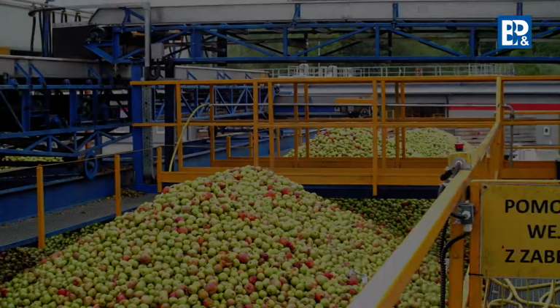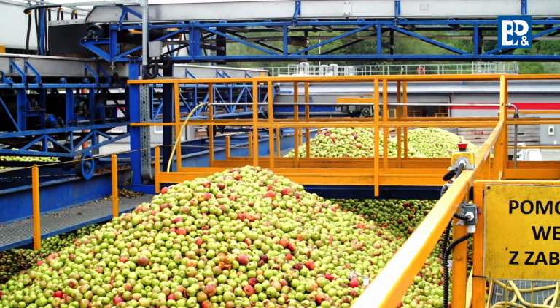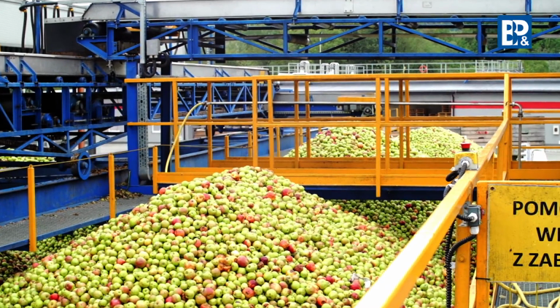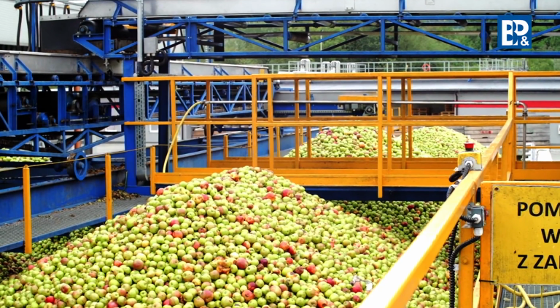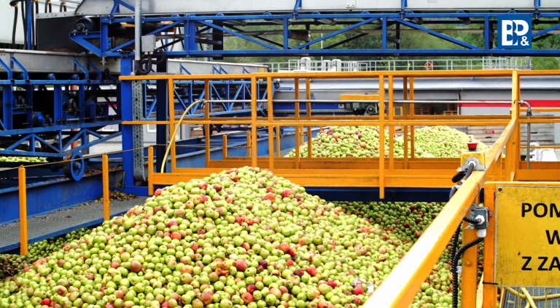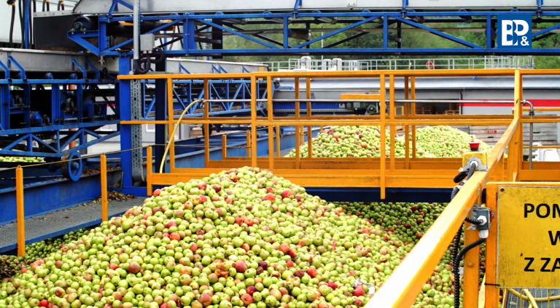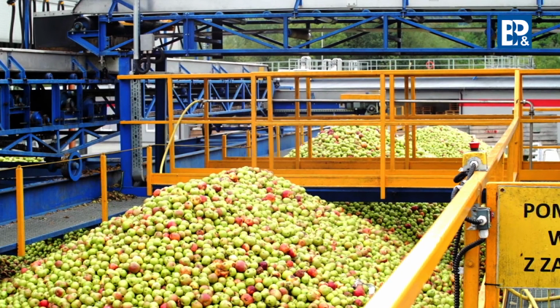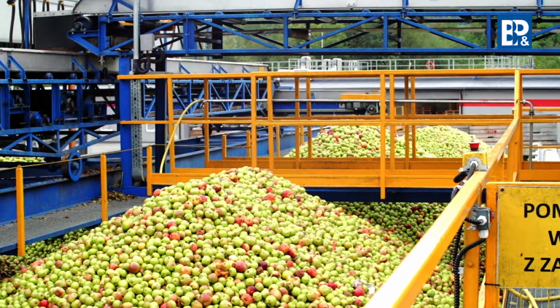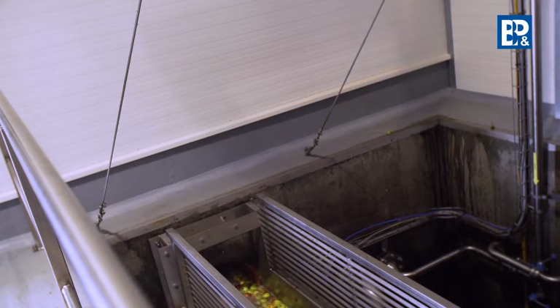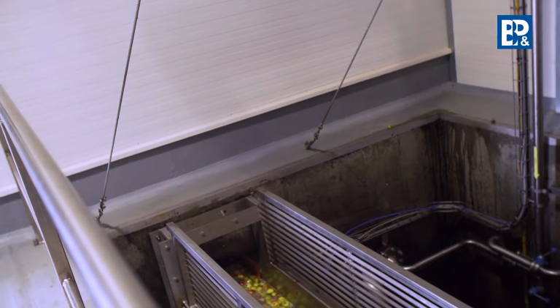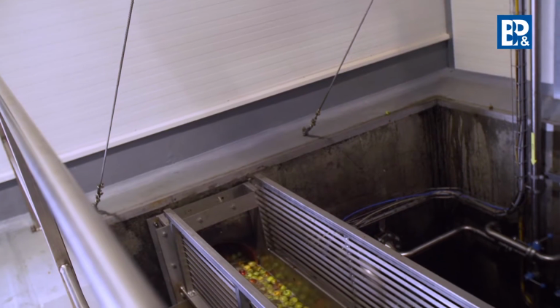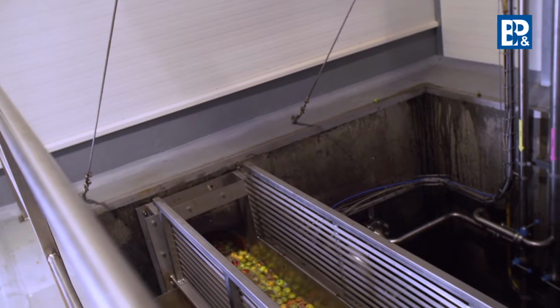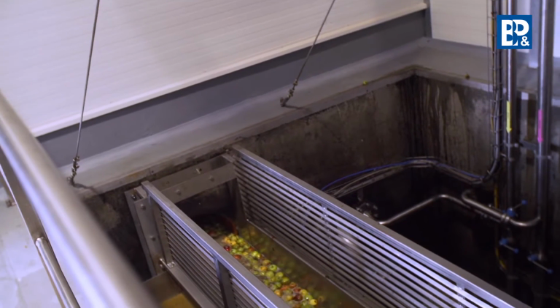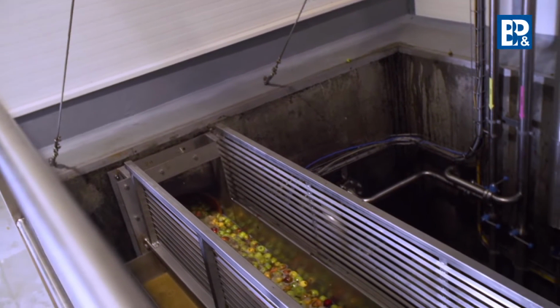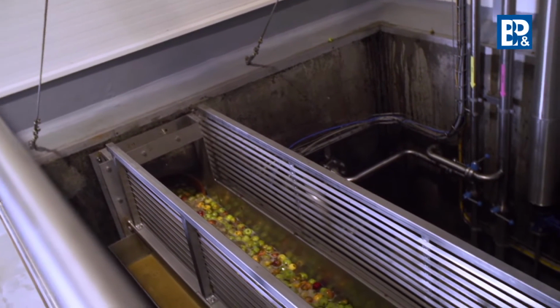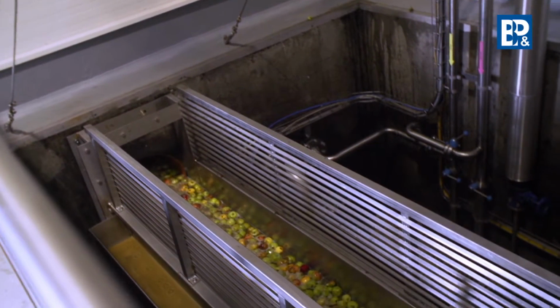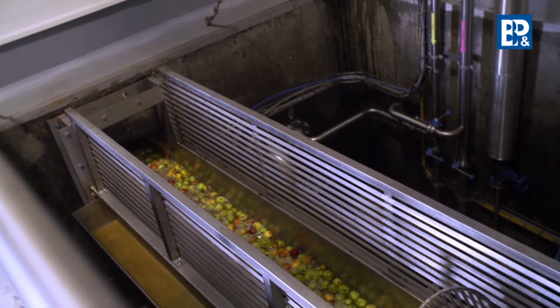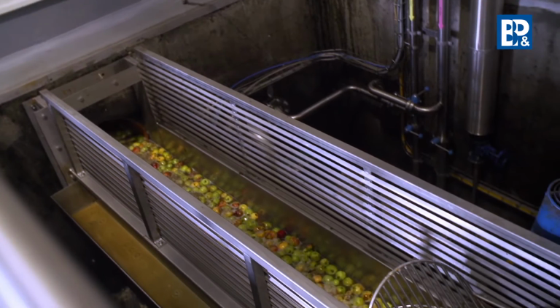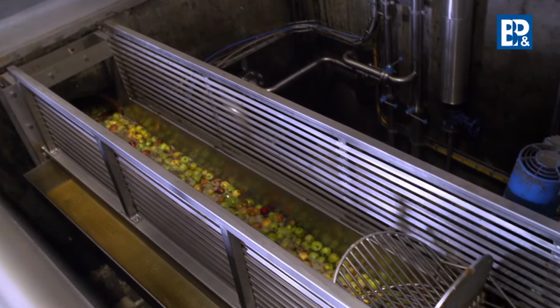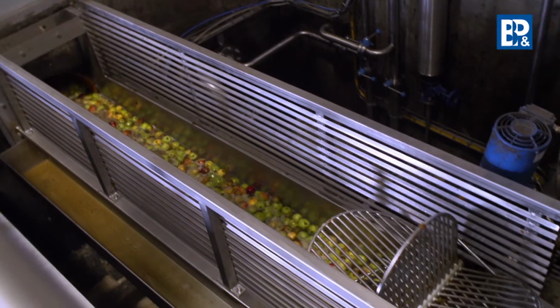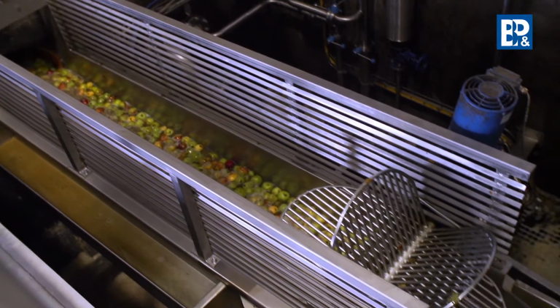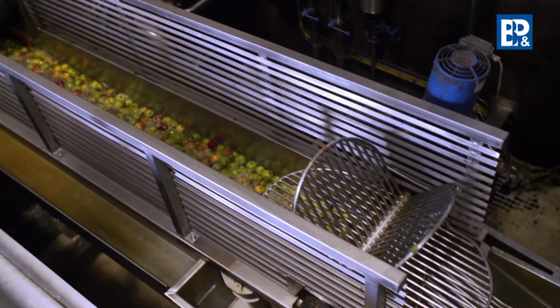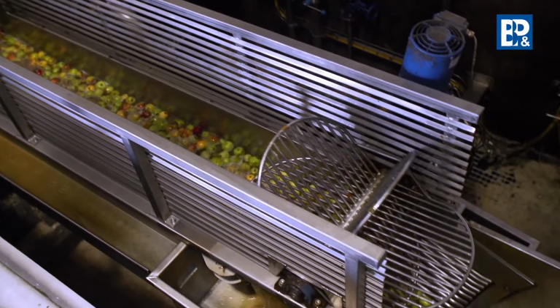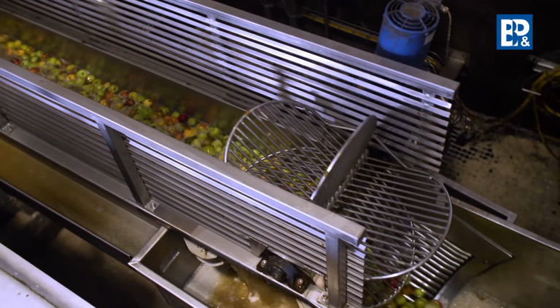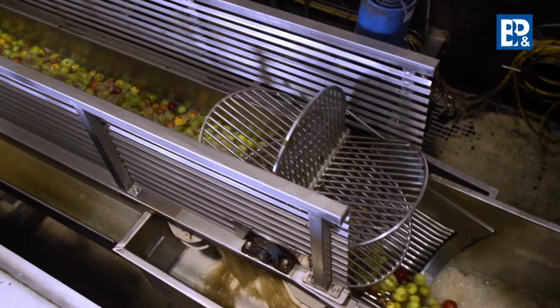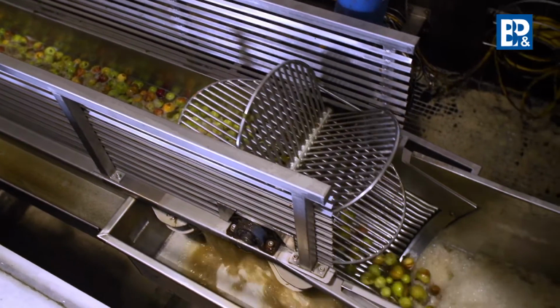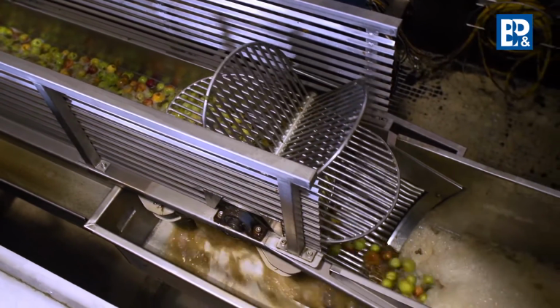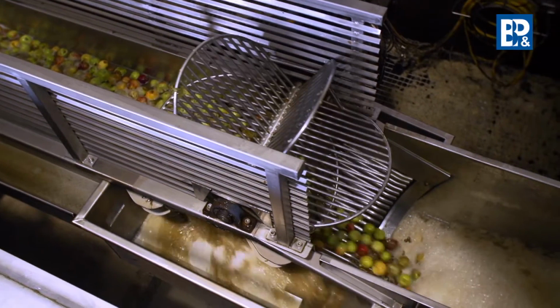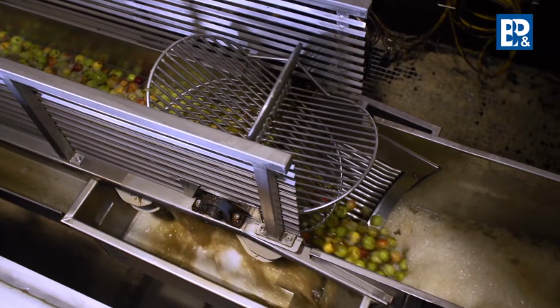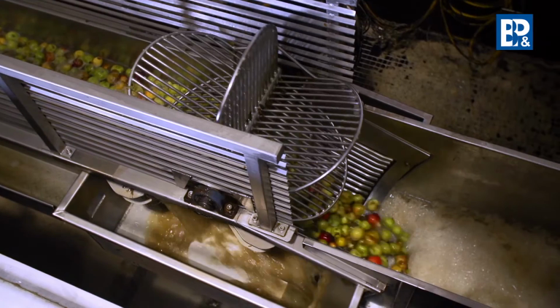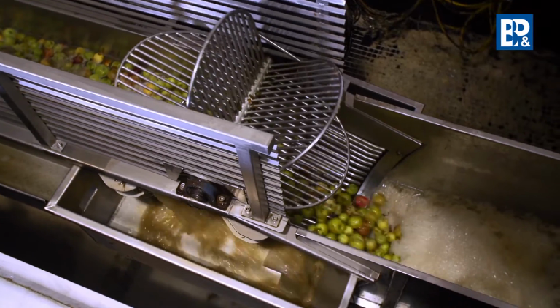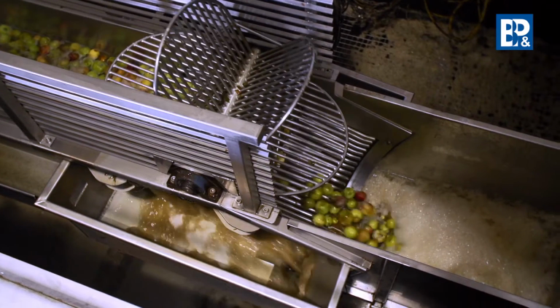The raw materials from the pre-production warehouse are transferred to the dosing units, known as sorting units. The task of the sorting unit is to dose the apples evenly to the vertical screw feeder, known as the elevator.